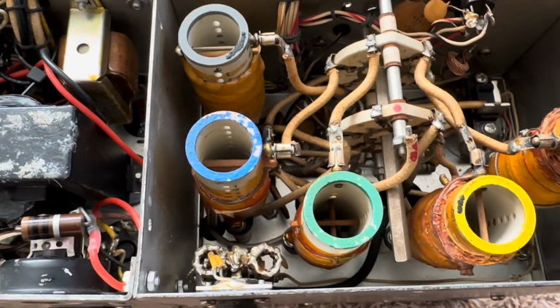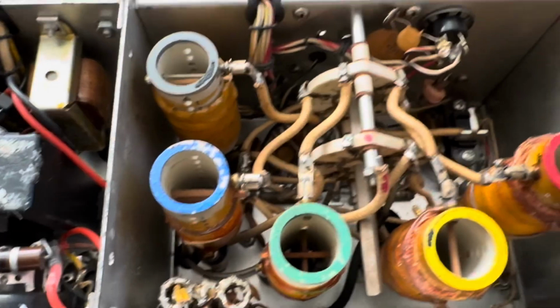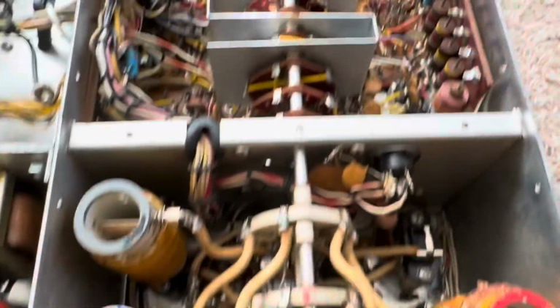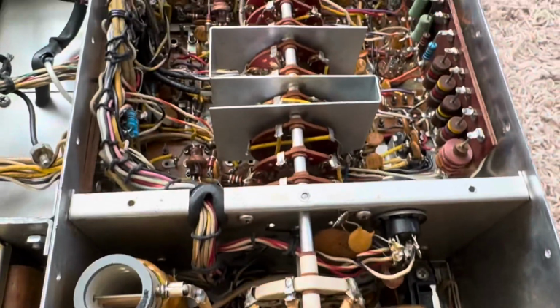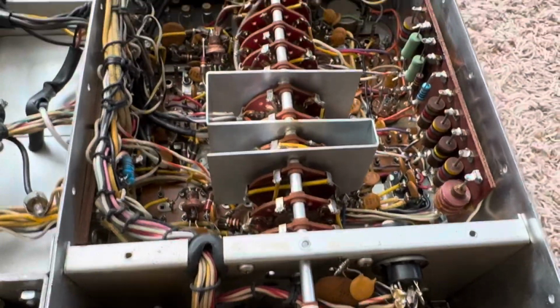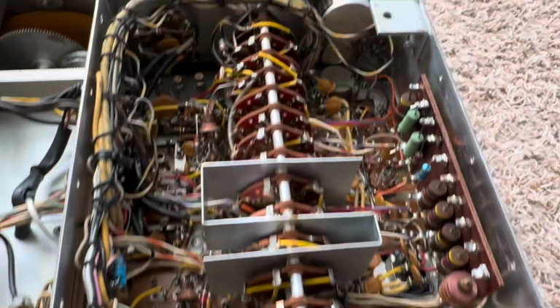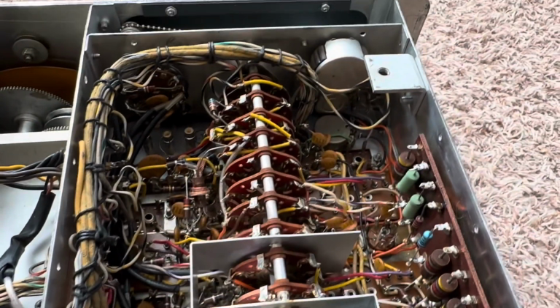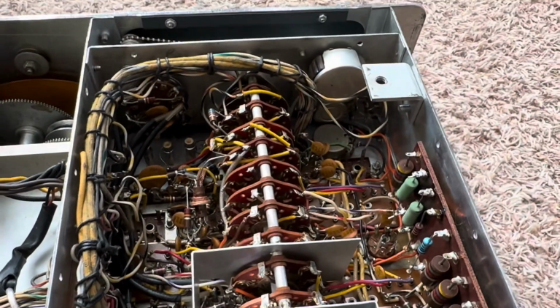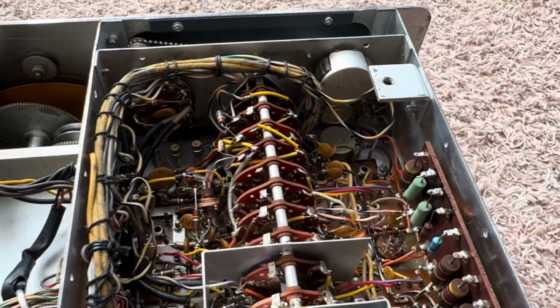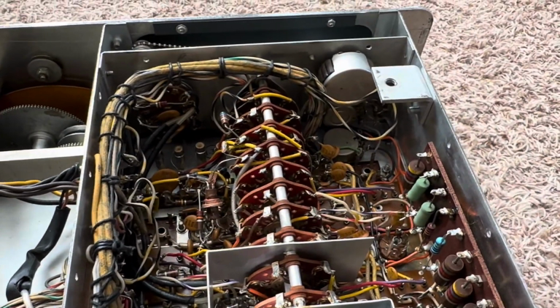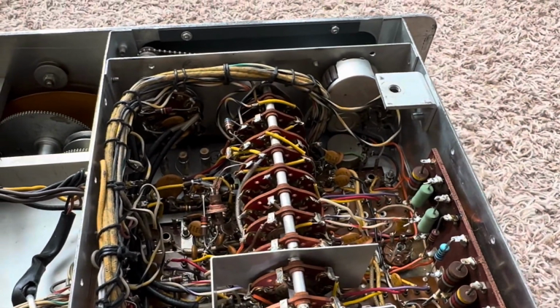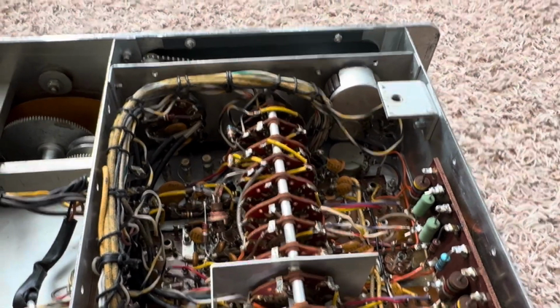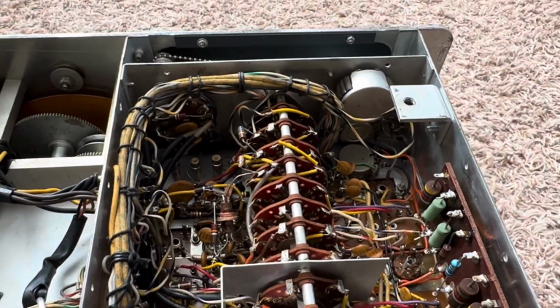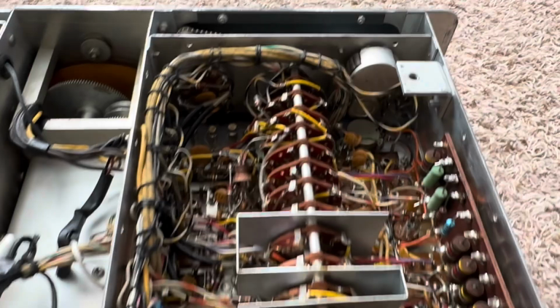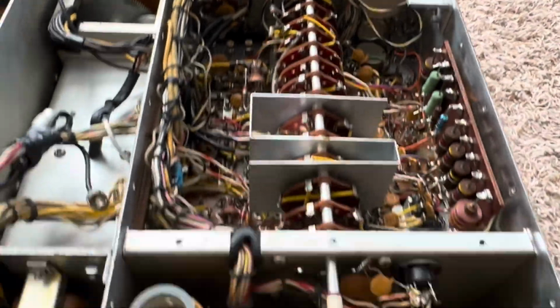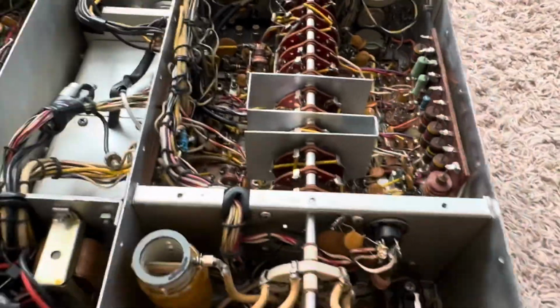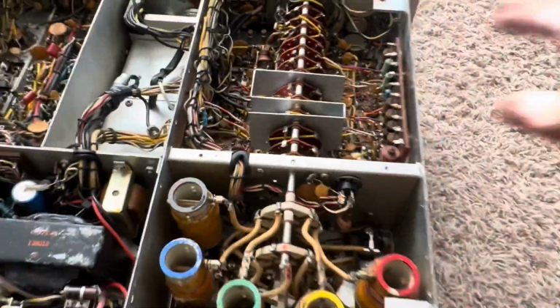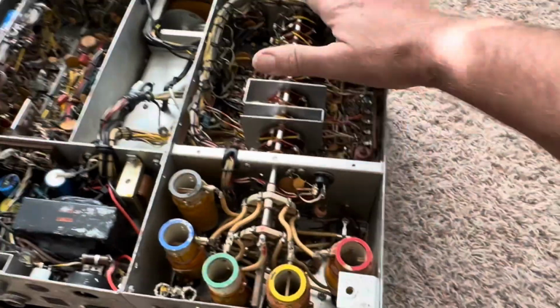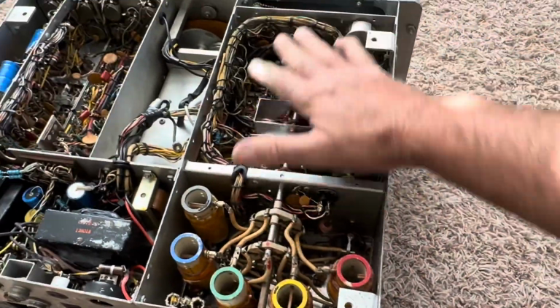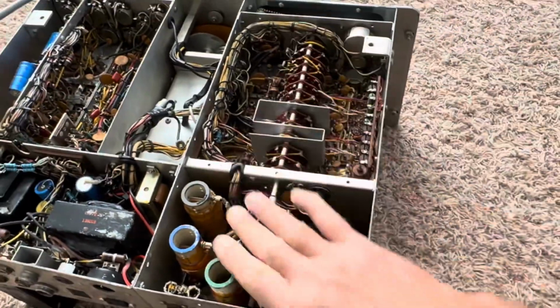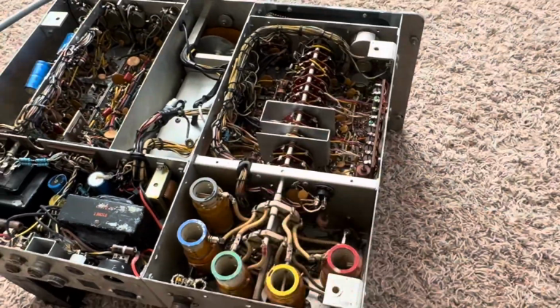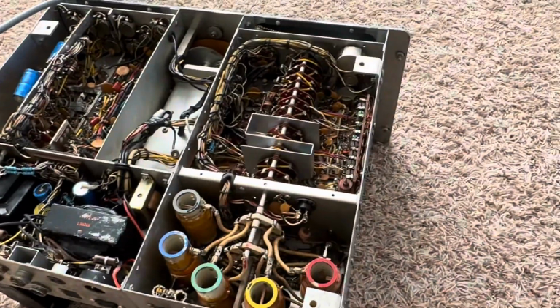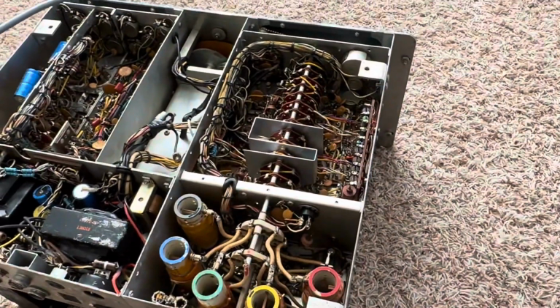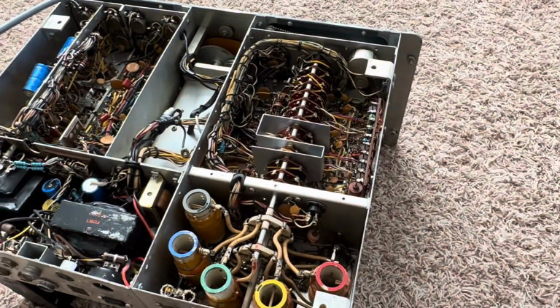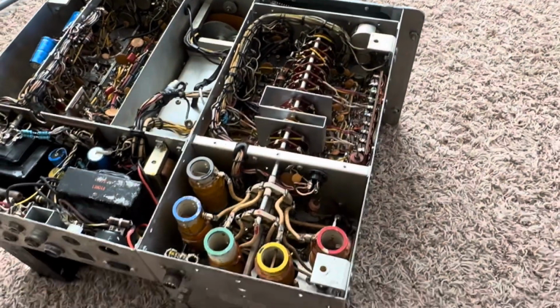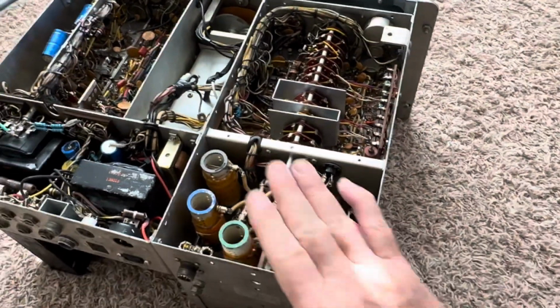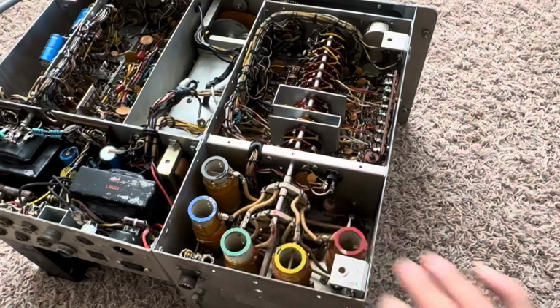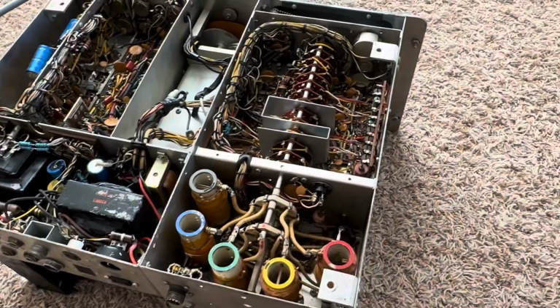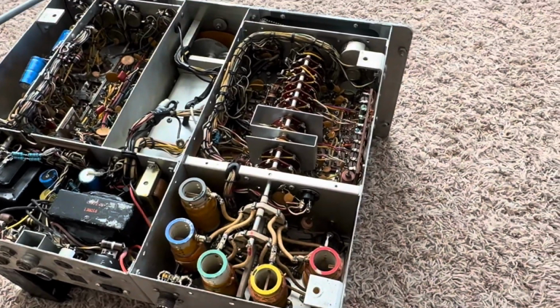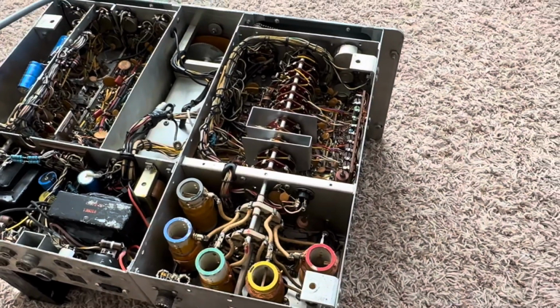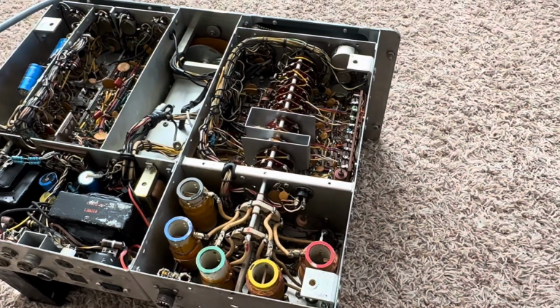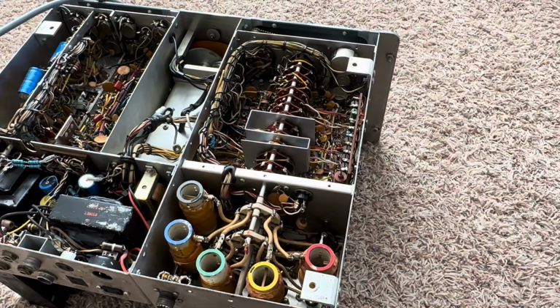I still have some biasing problems in this thing for sideband that I have to figure out, and once that's done, I want to put this lid back on and not have to go back in here again. Thanks for watching, have a great day.